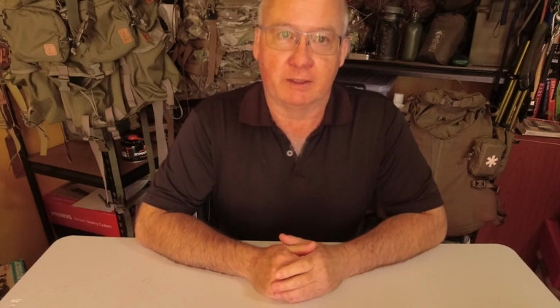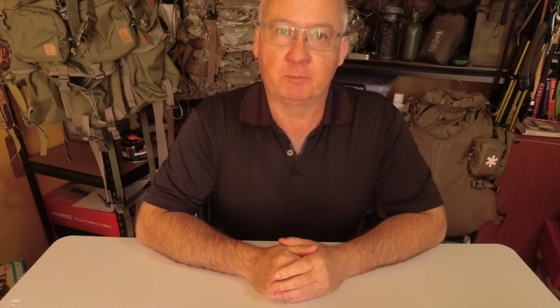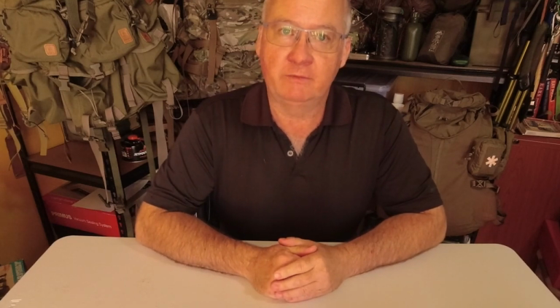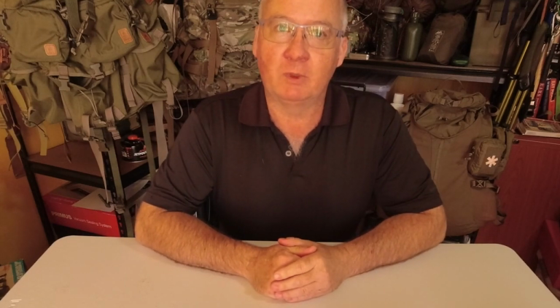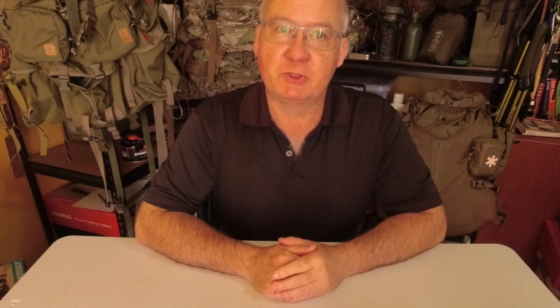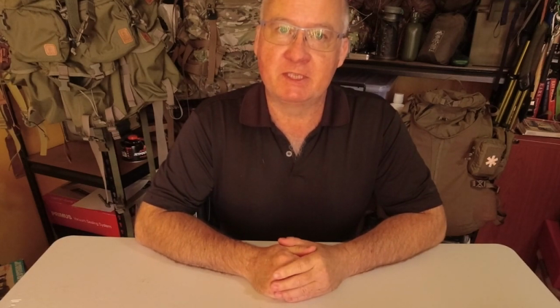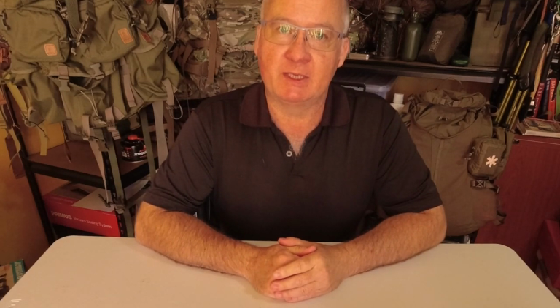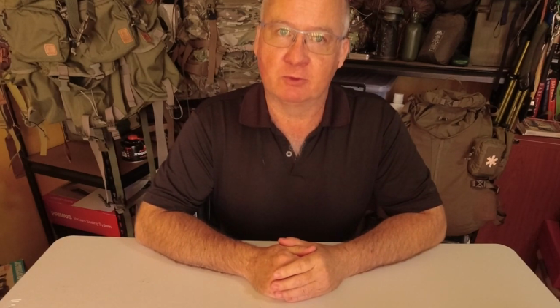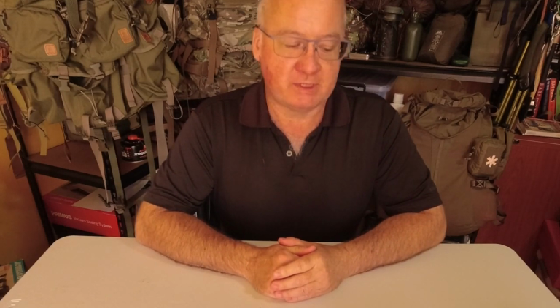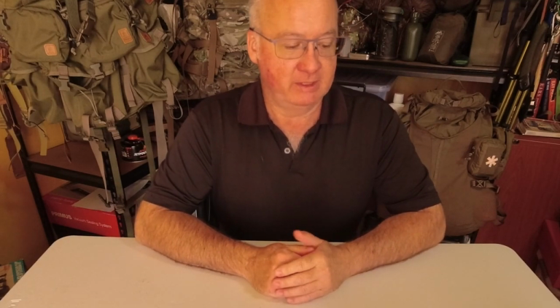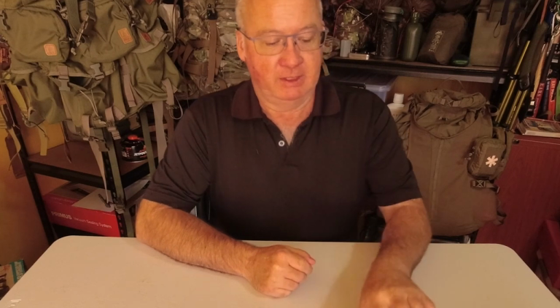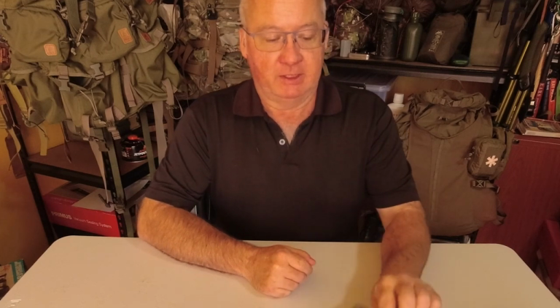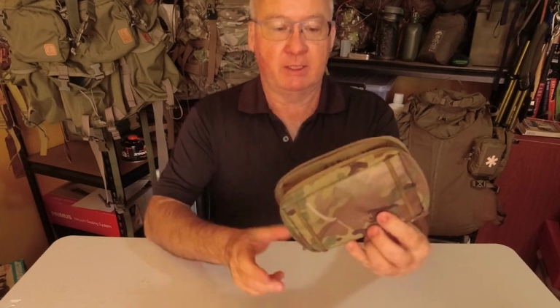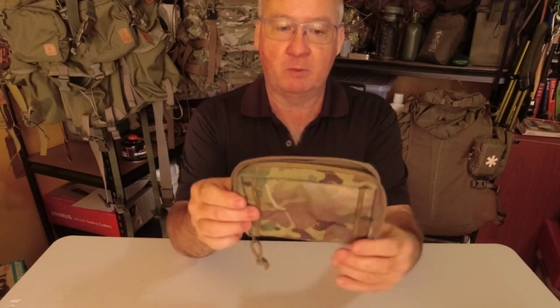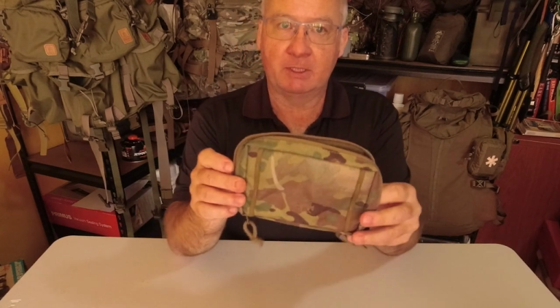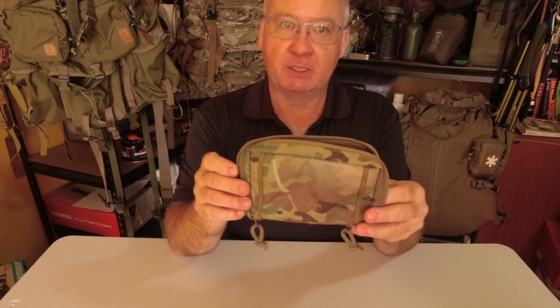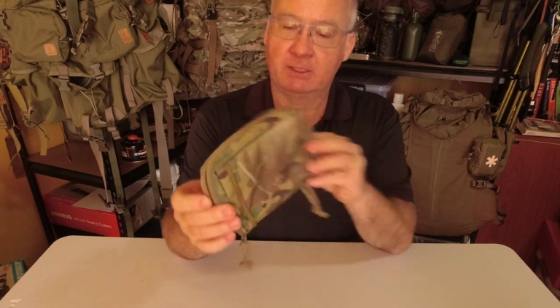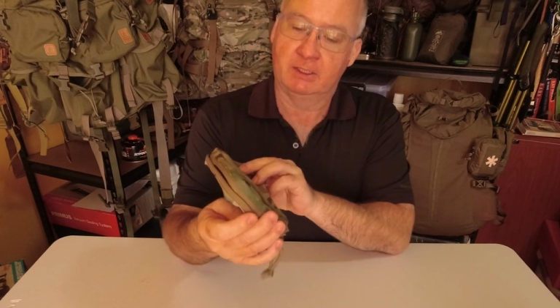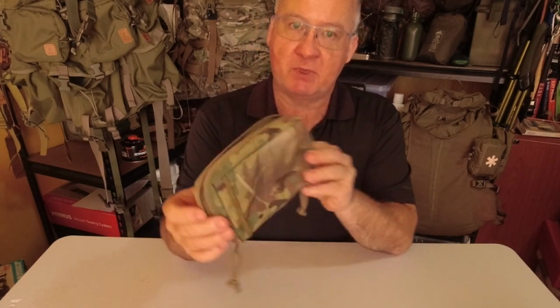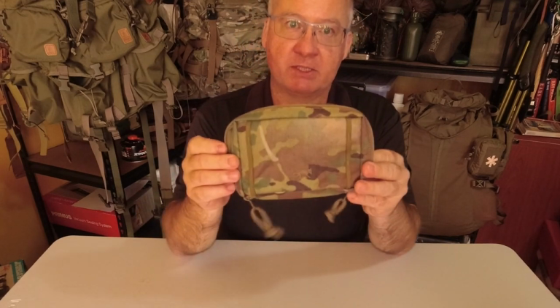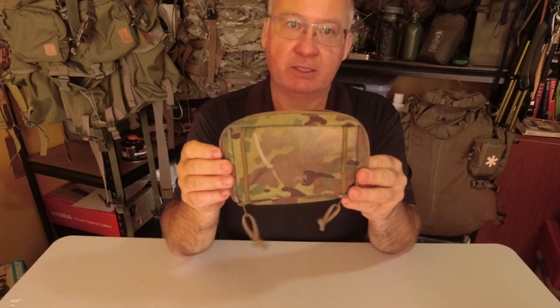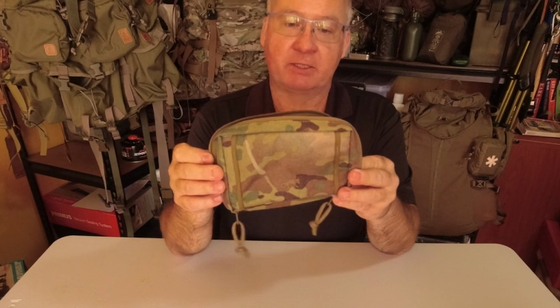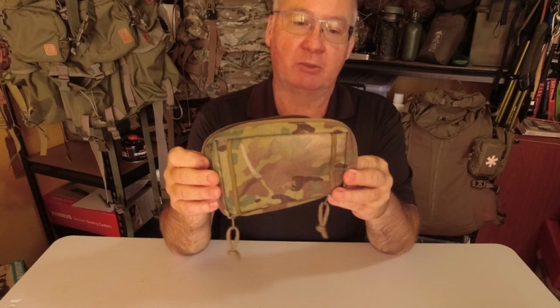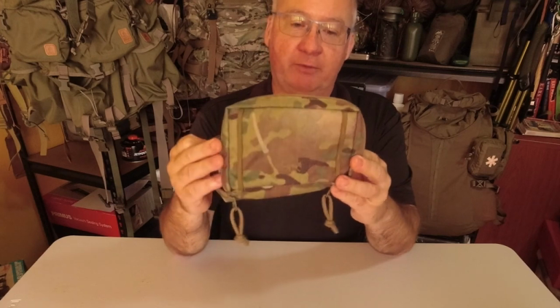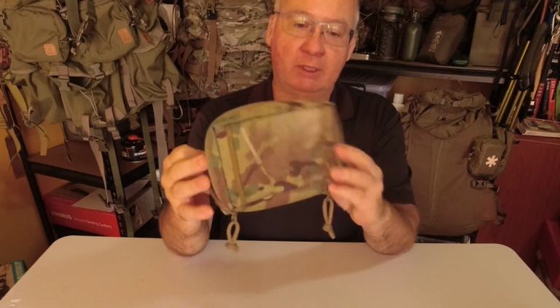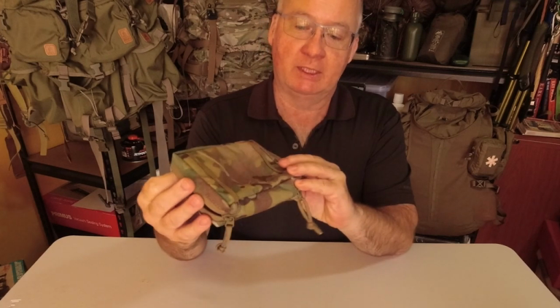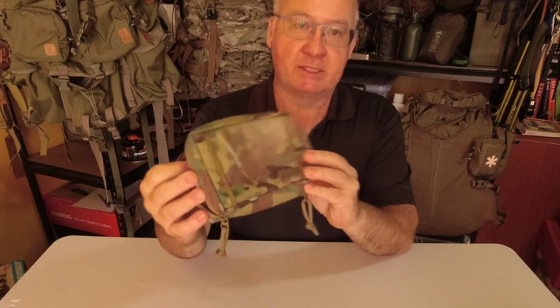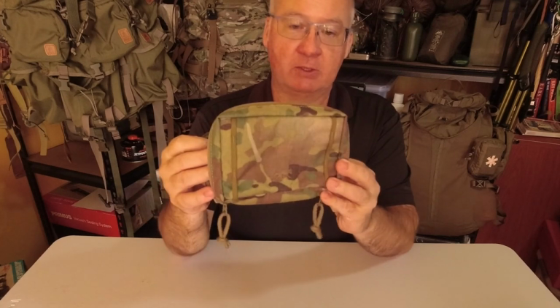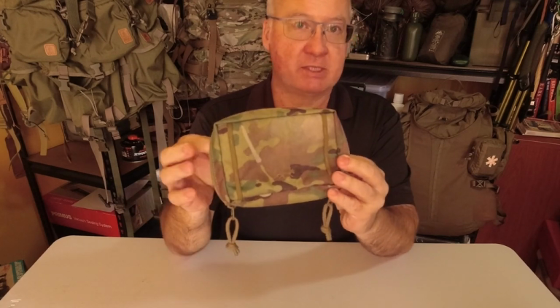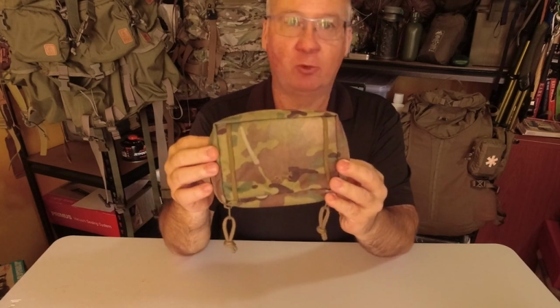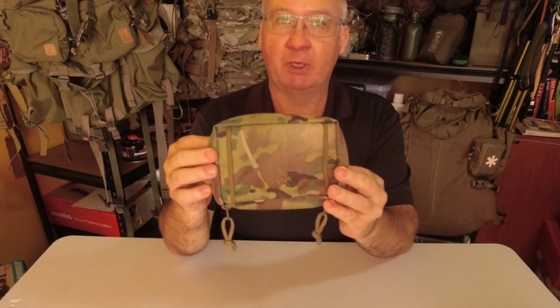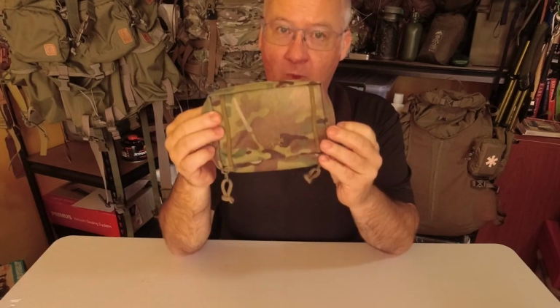G'day, I'm Clive and welcome to CDP Outdoors. Today we're looking at the upgraded Tasmanian Tiger Tactical Pouch 4, known as the 4.1.